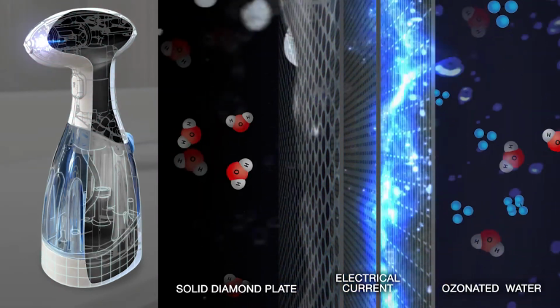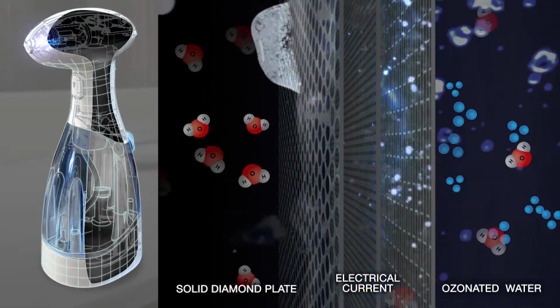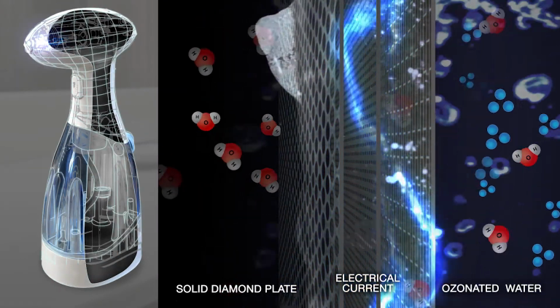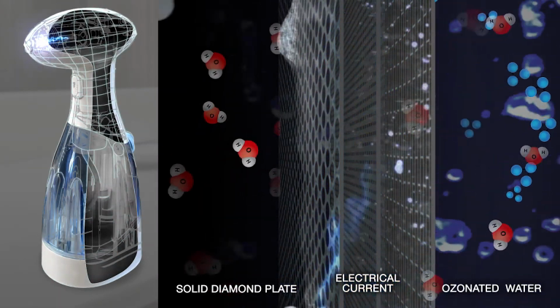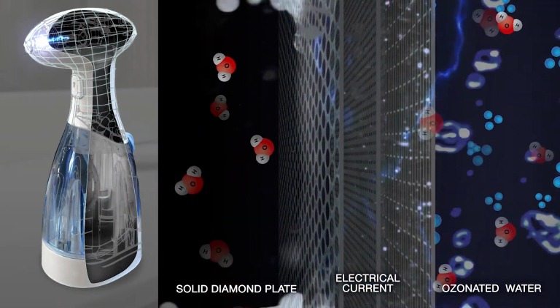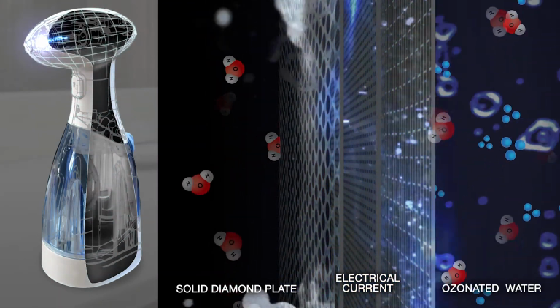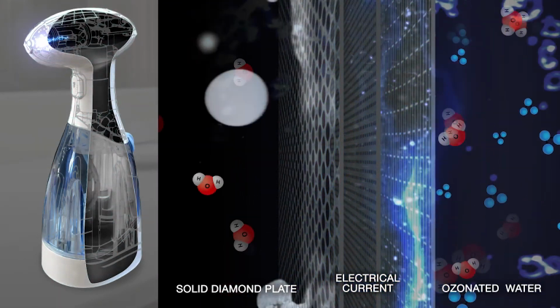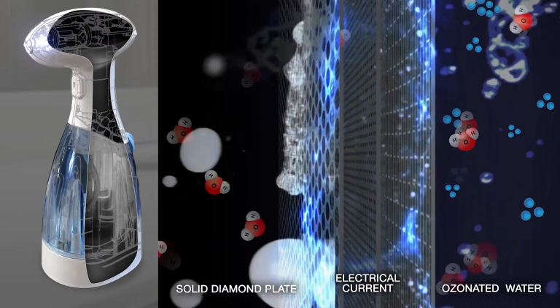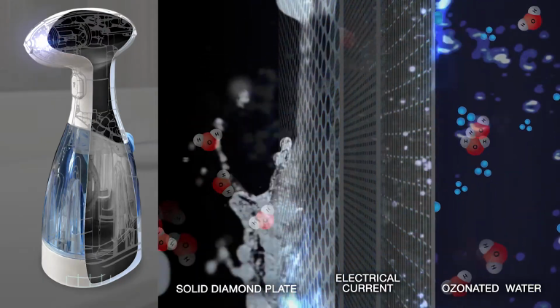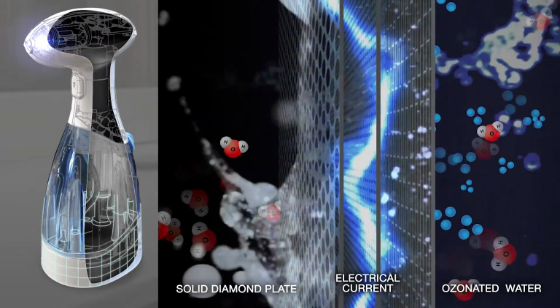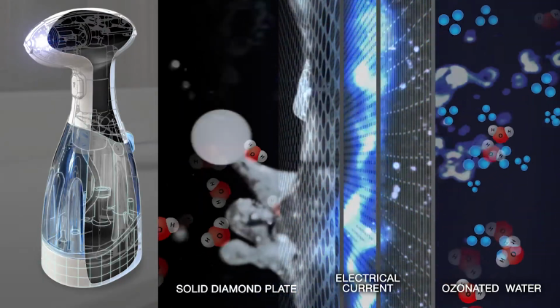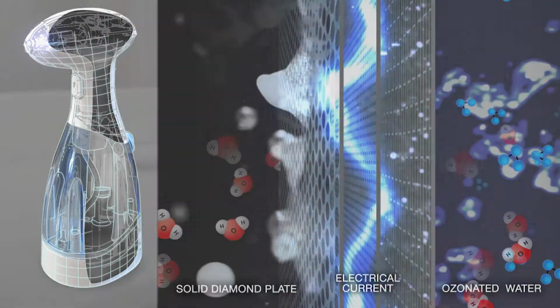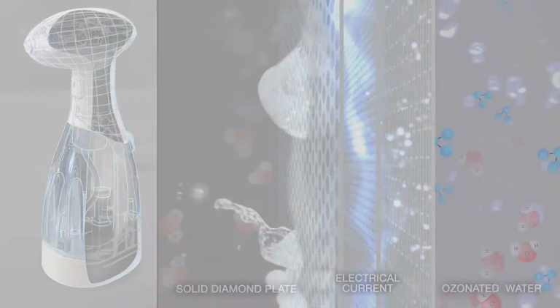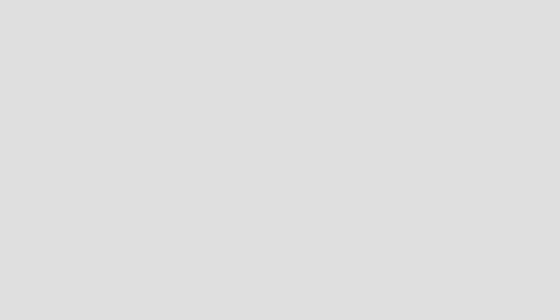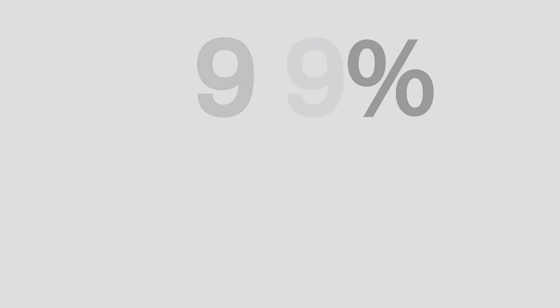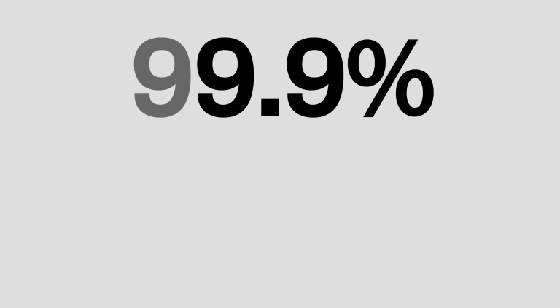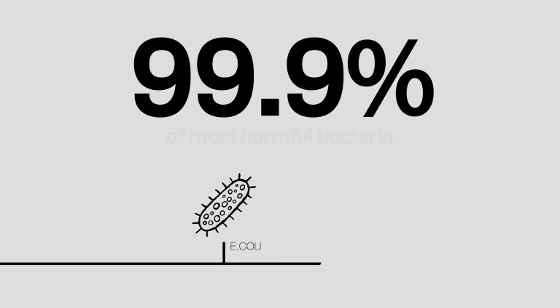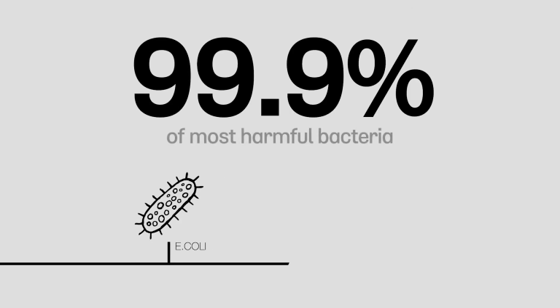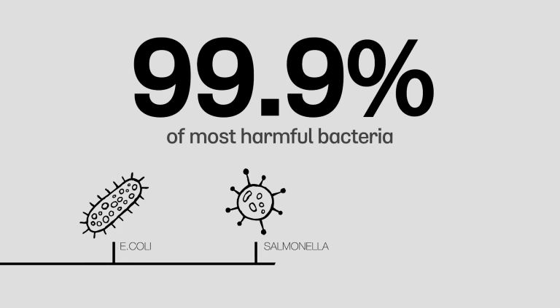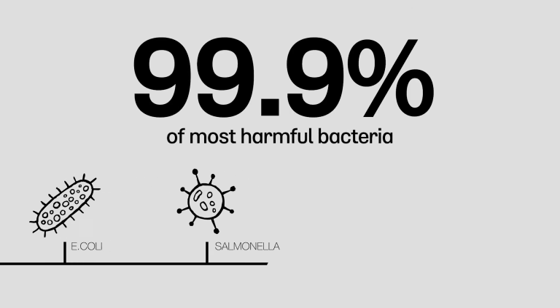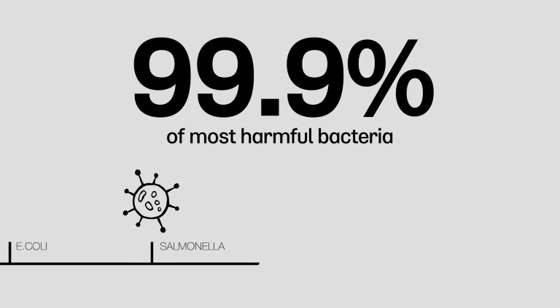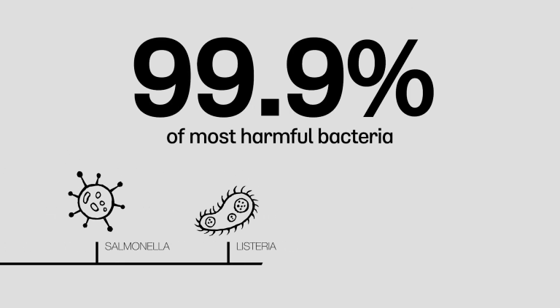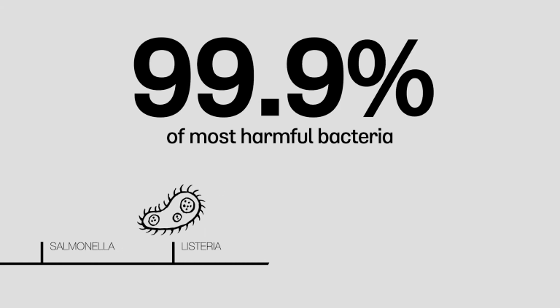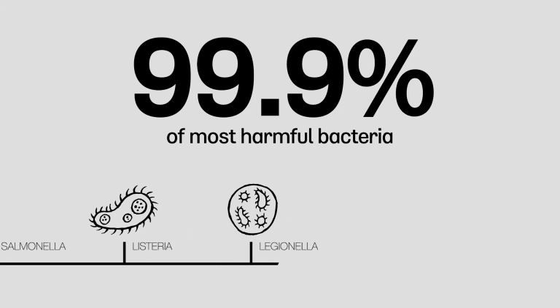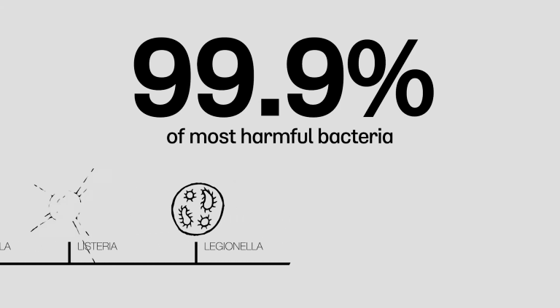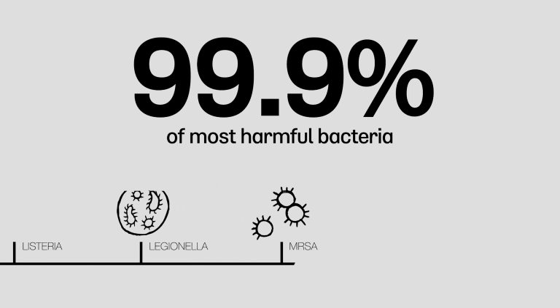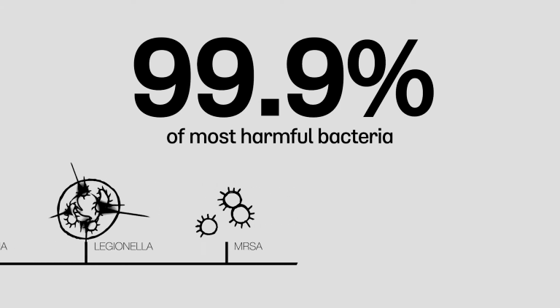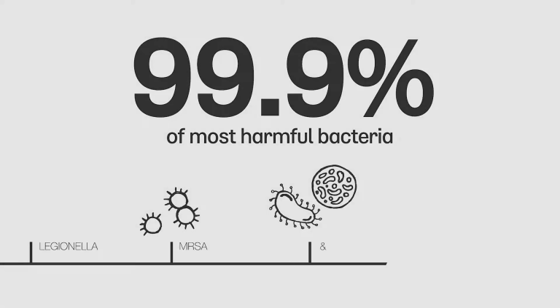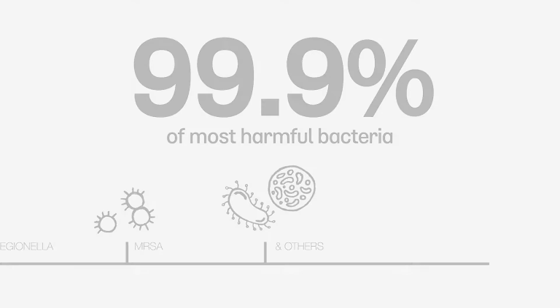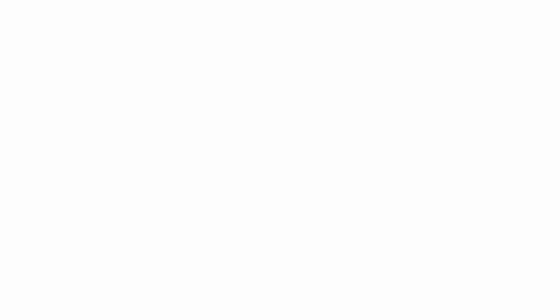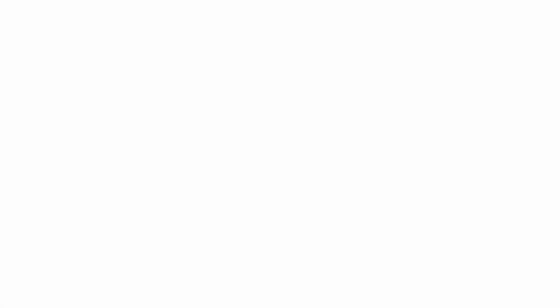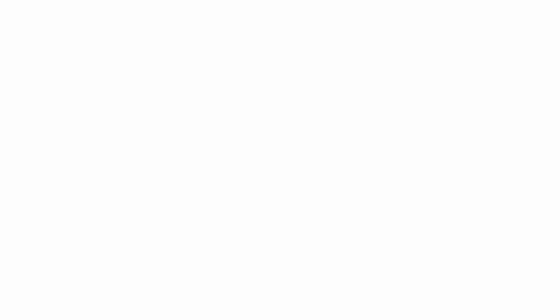Inozo Pro is capable of killing 99.9% of most harmful bacteria, like E. coli, salmonella, listeria, legionella, MRSA, and others, in 30 seconds.